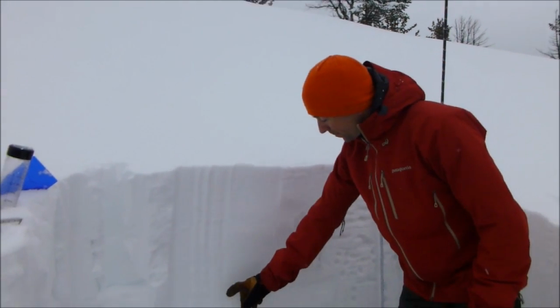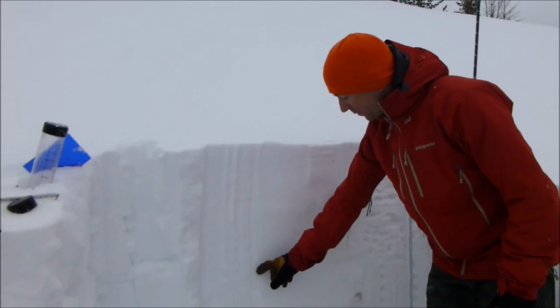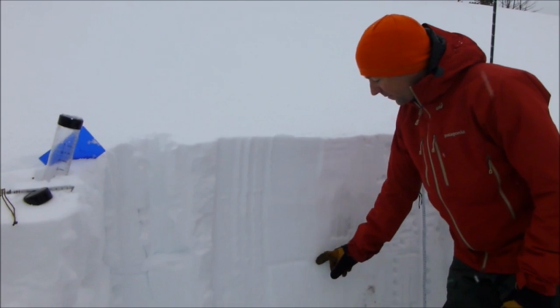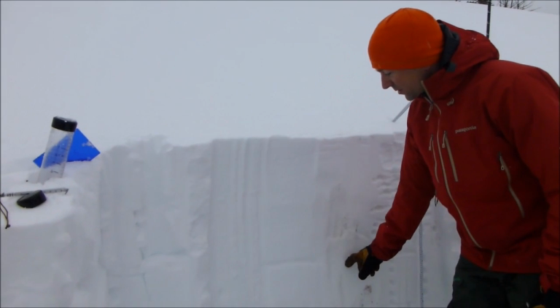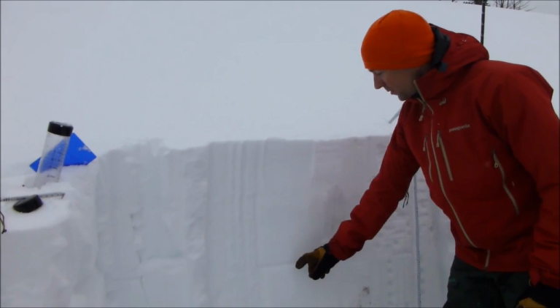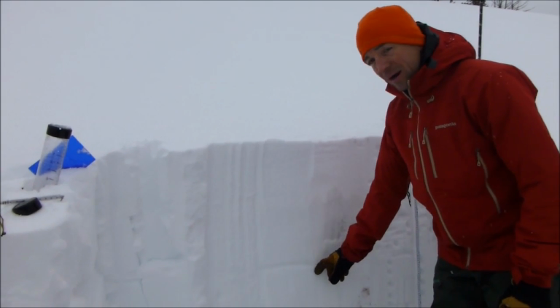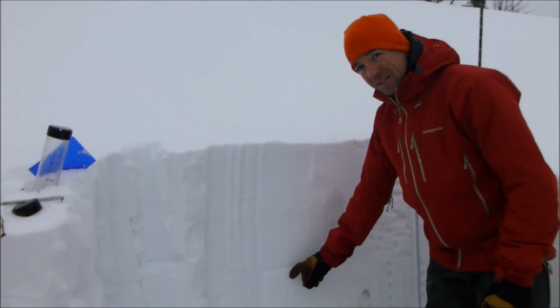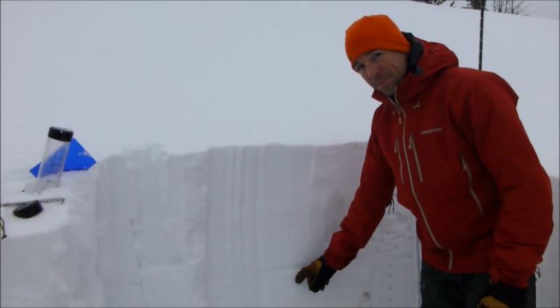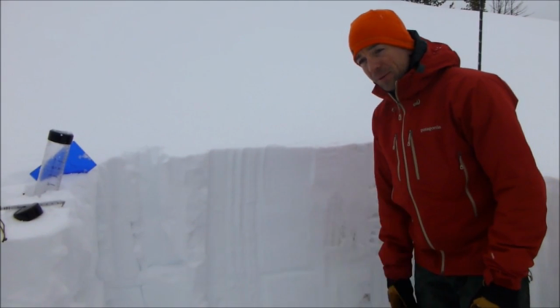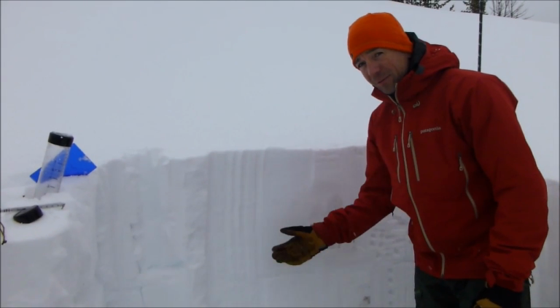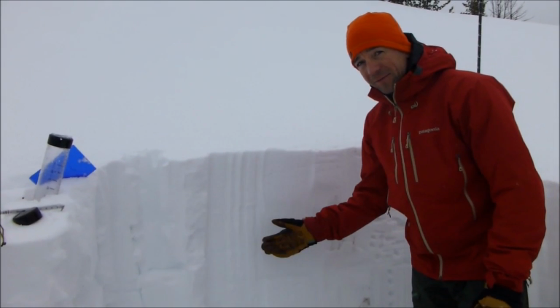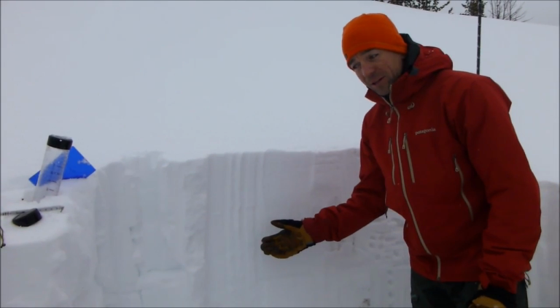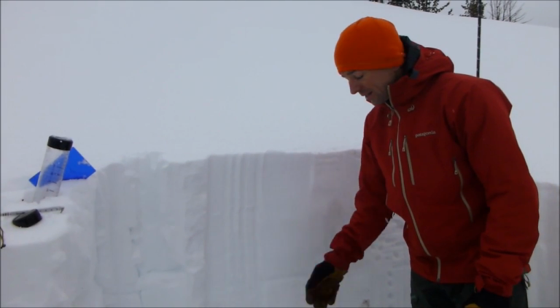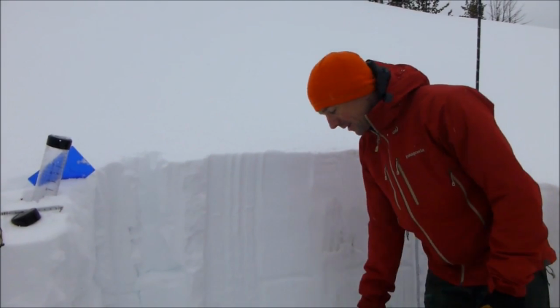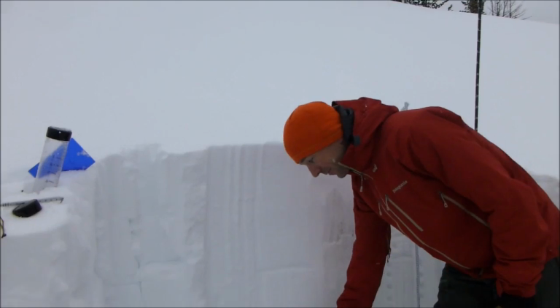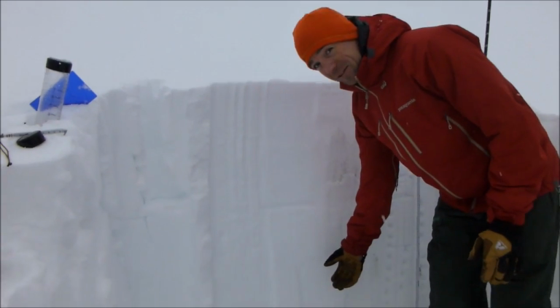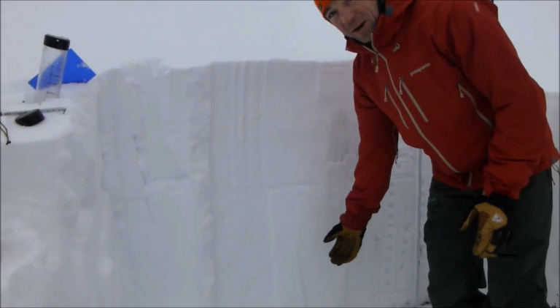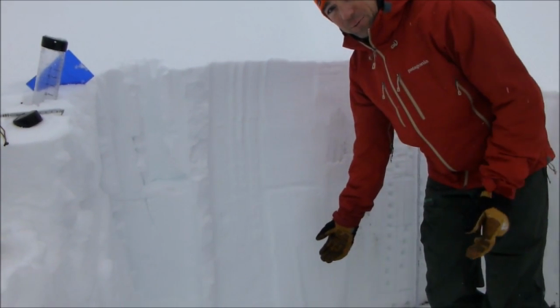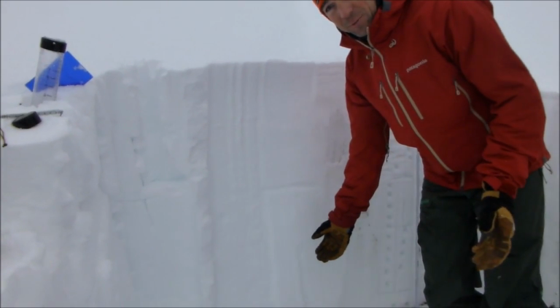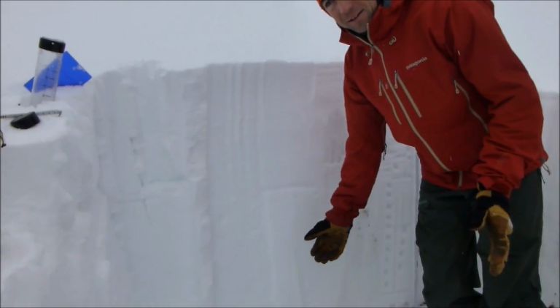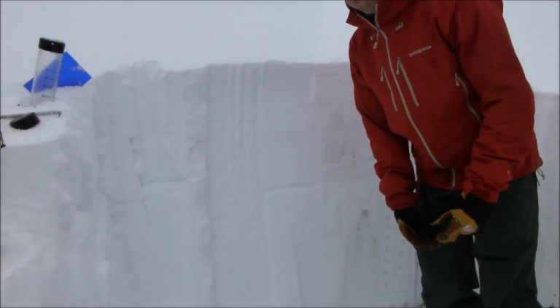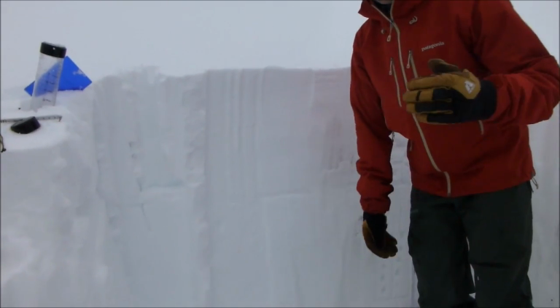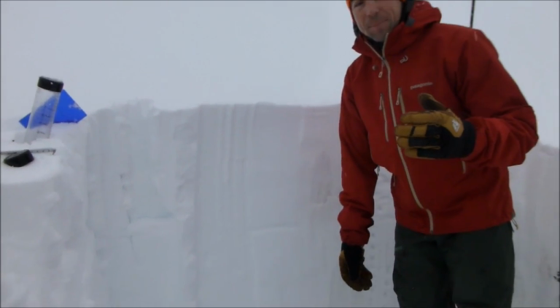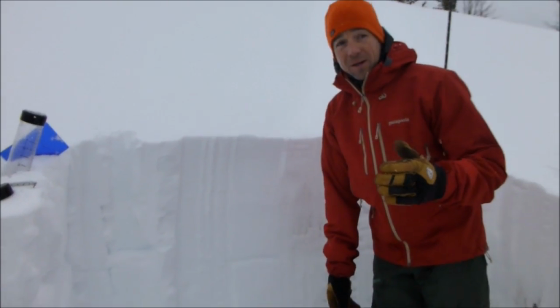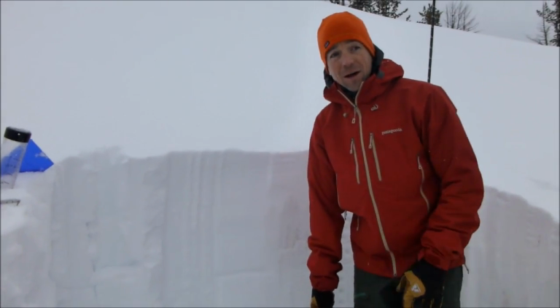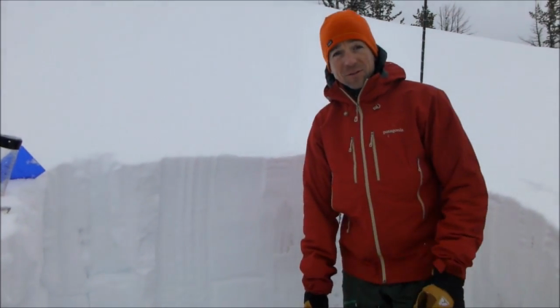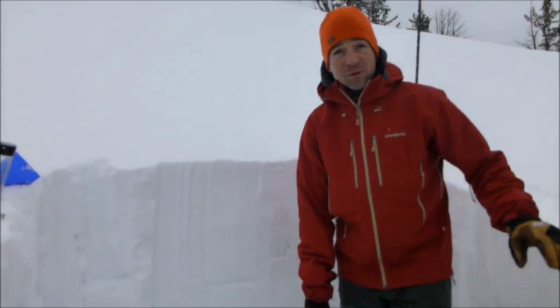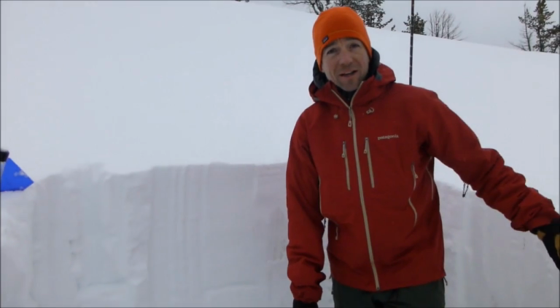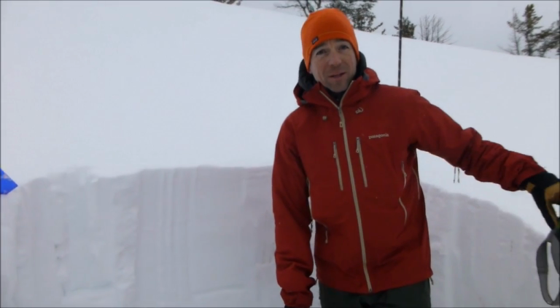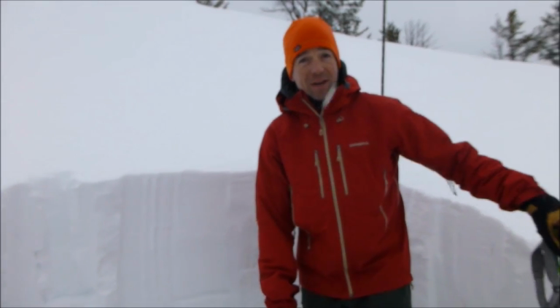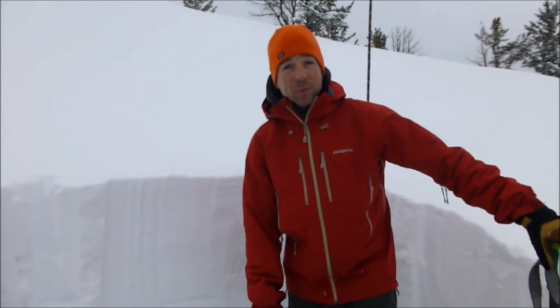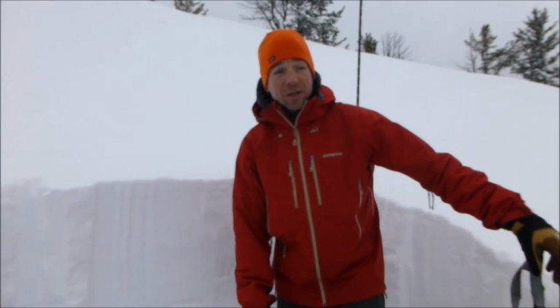We have a layer of varied surface hoar about this deep — it was non-reactive on instability tests. Our facets near the ground were also non-reactive. So up here, where the snow is dry, stability is actually pretty good.